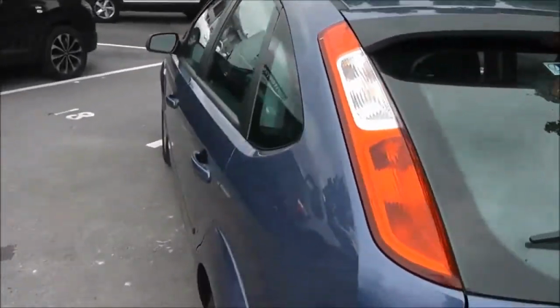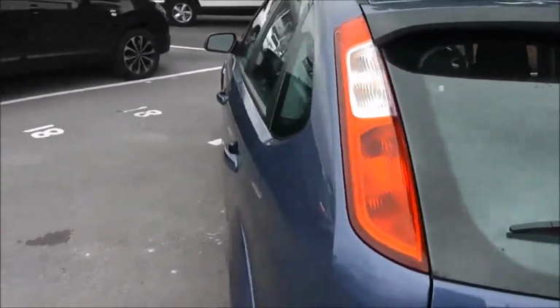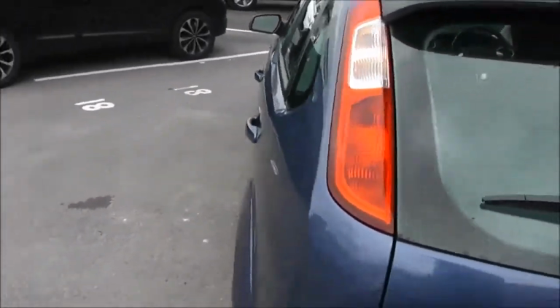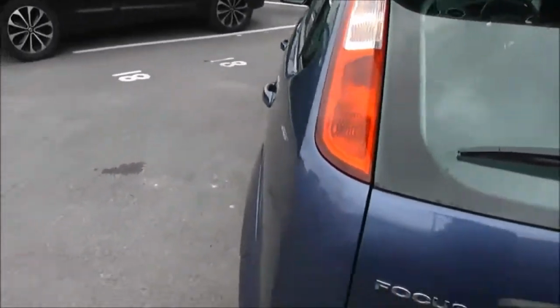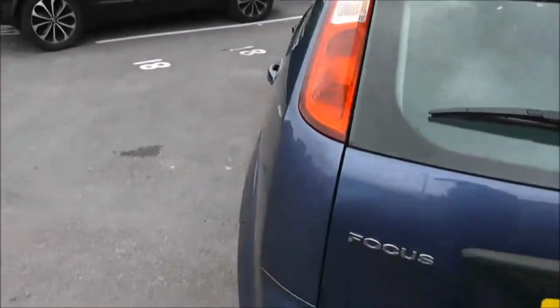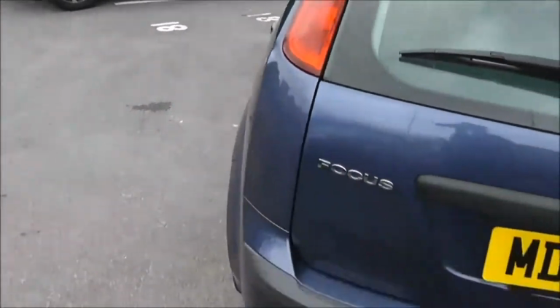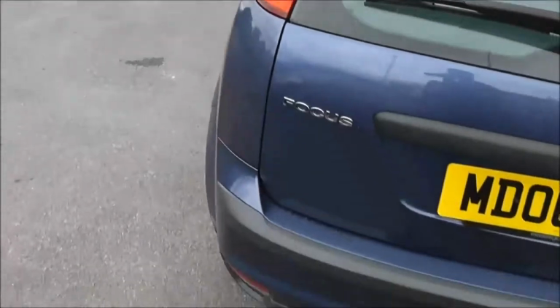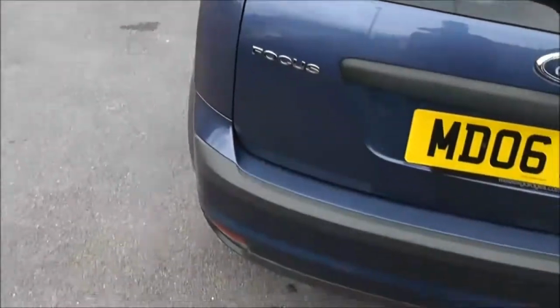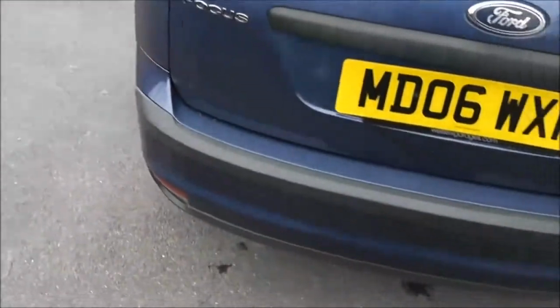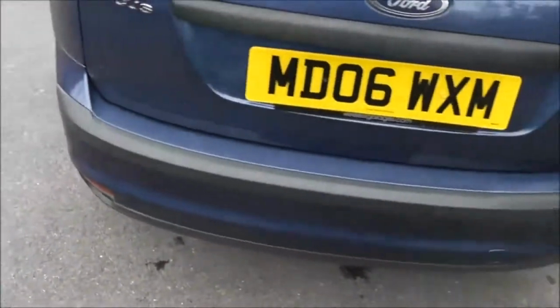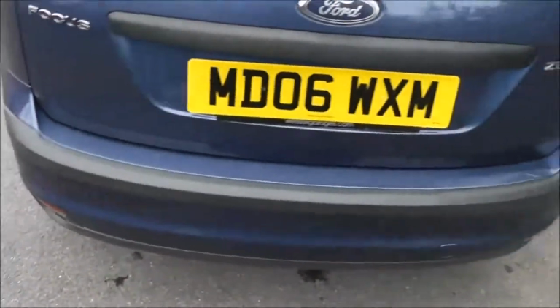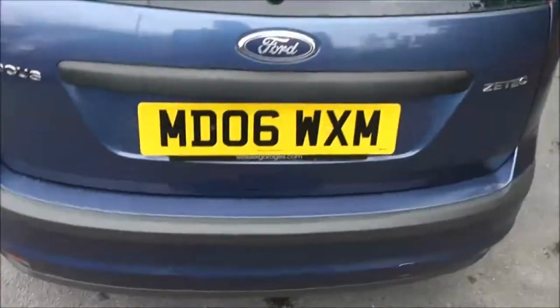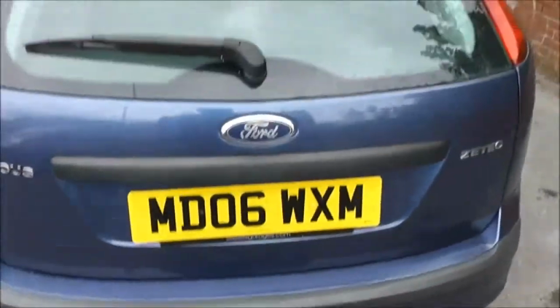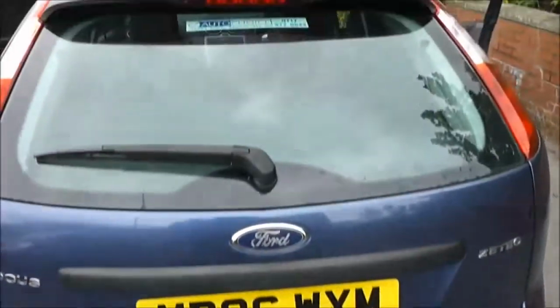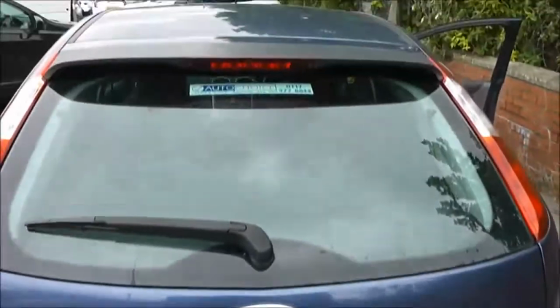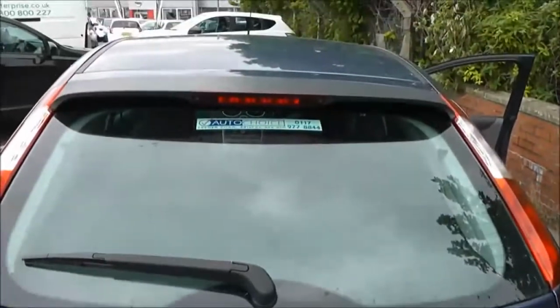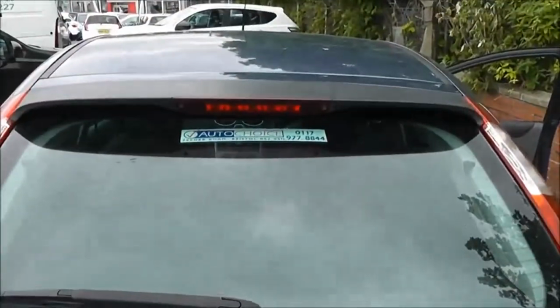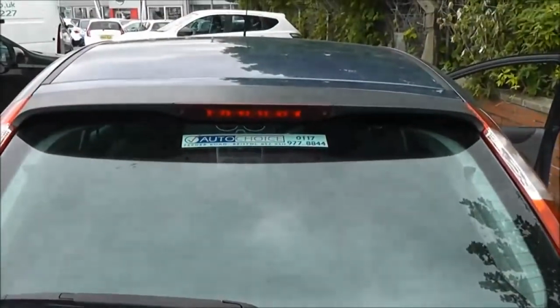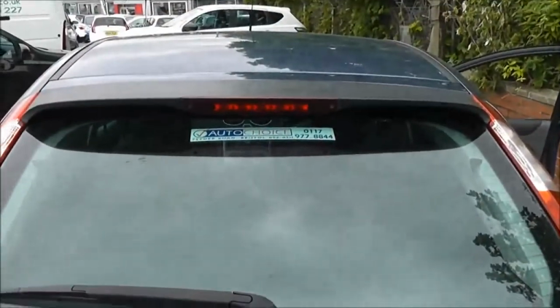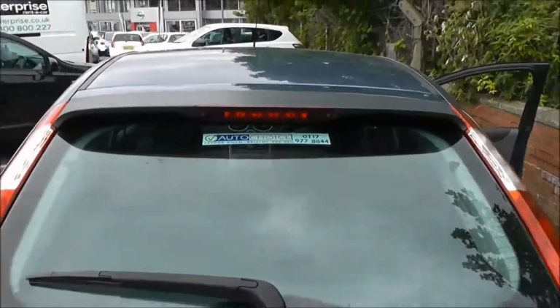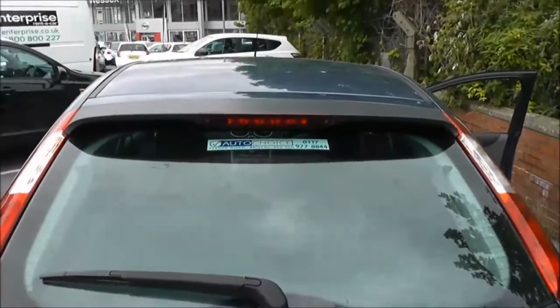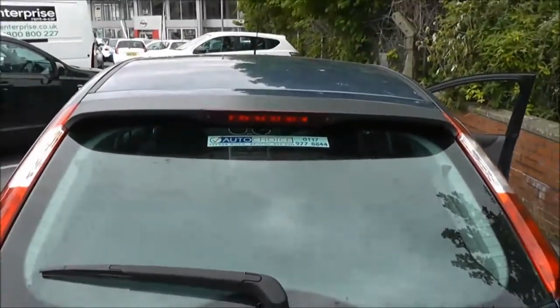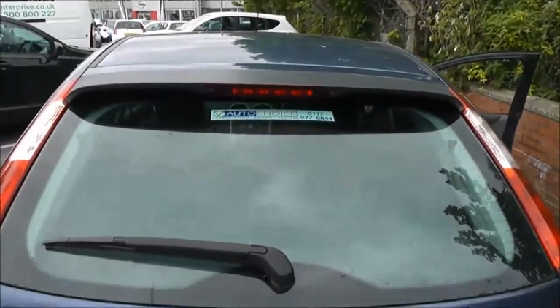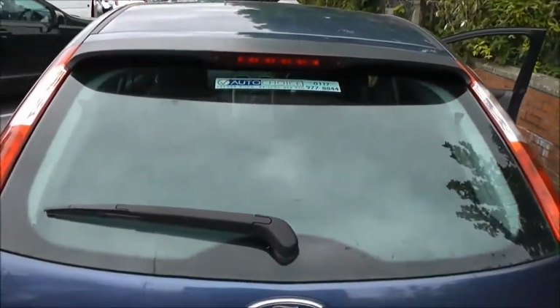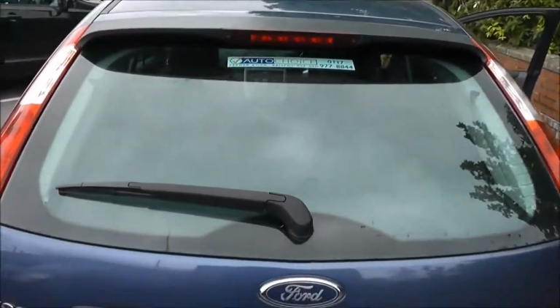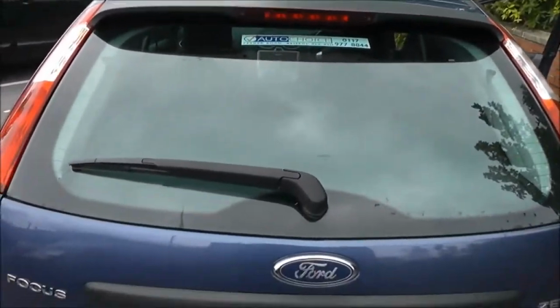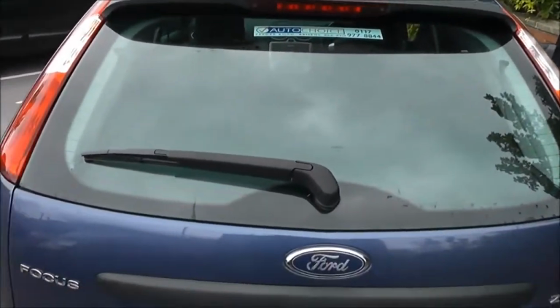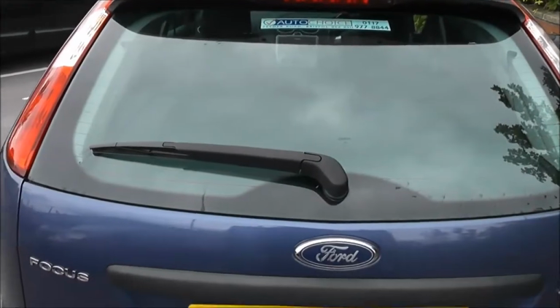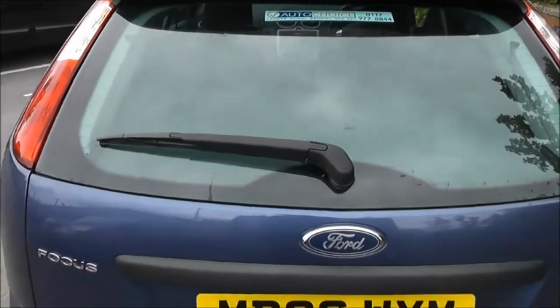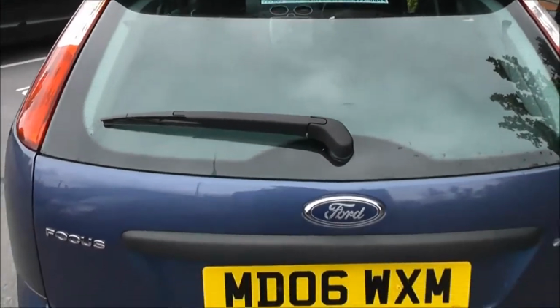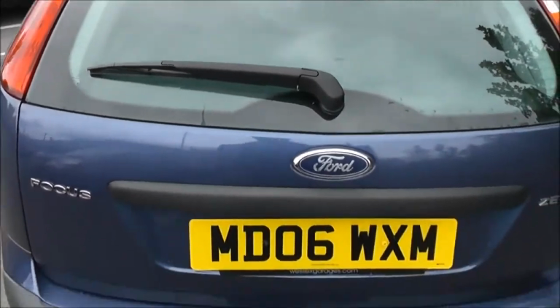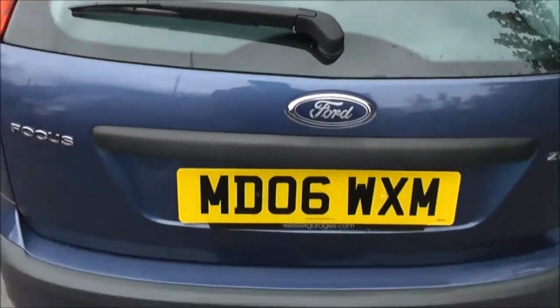Moving around to the back, integrated into that spoiler, we've got a high-level third brake light and it's also fitted with a rear wiper blade.